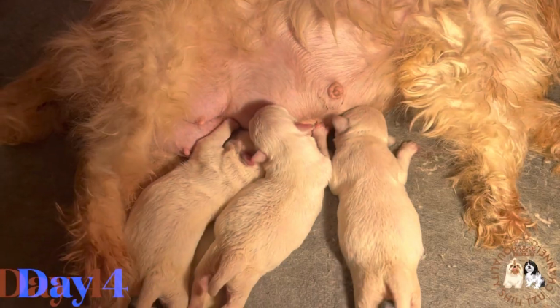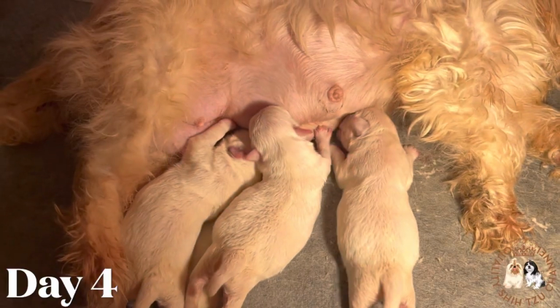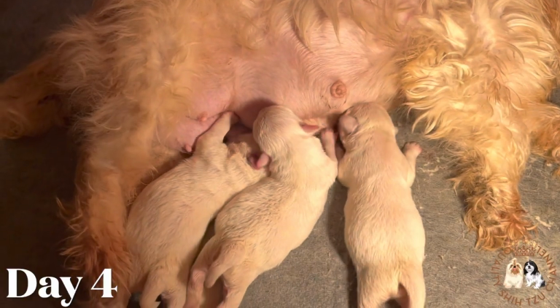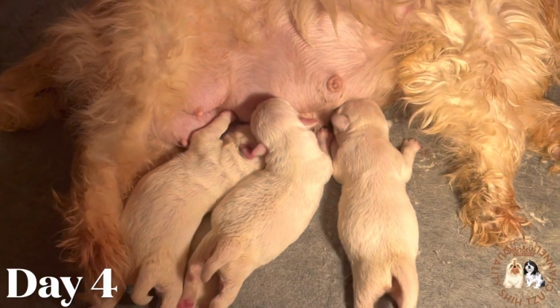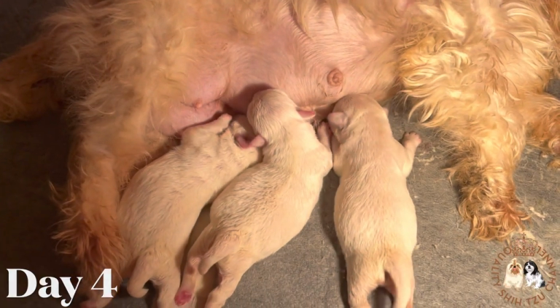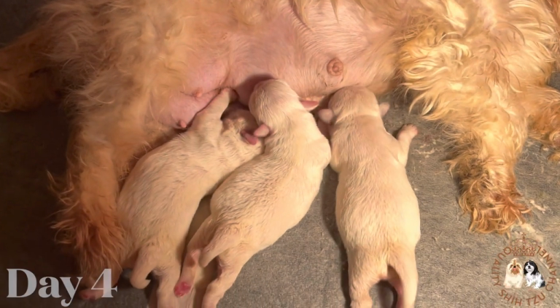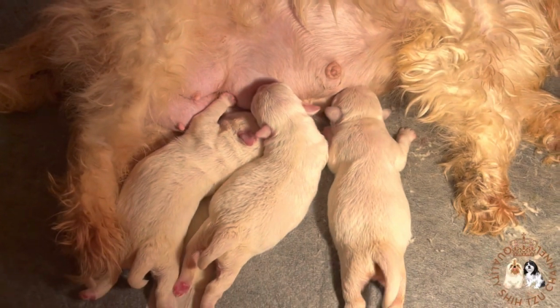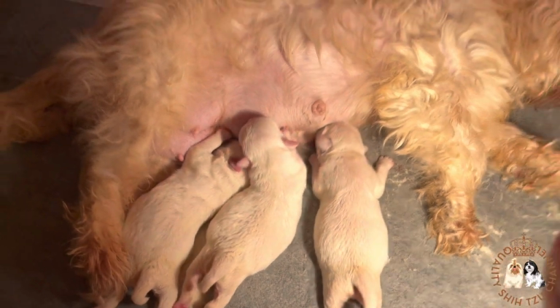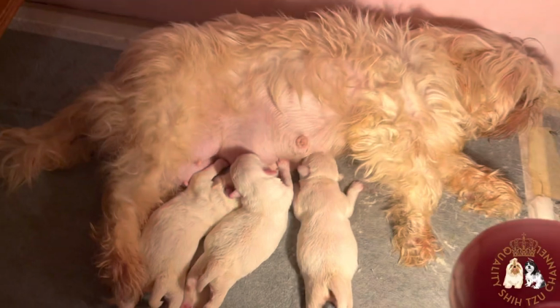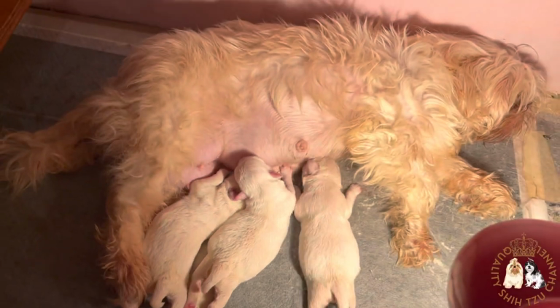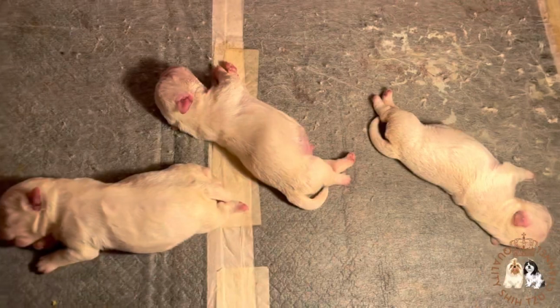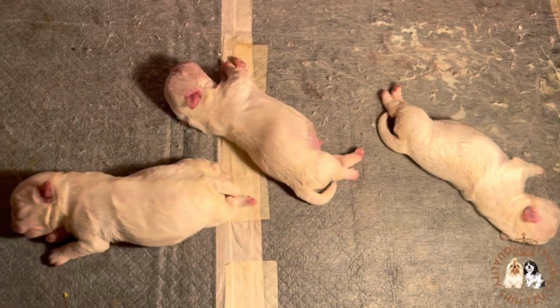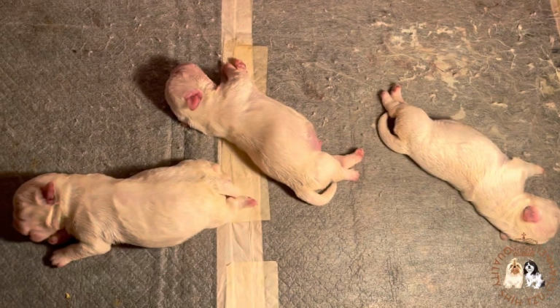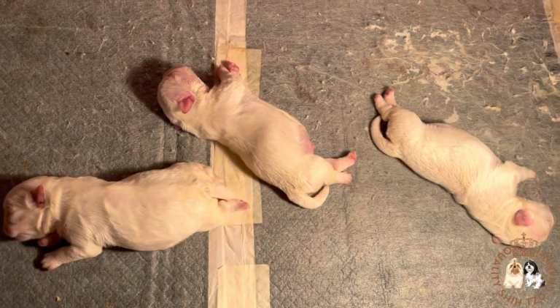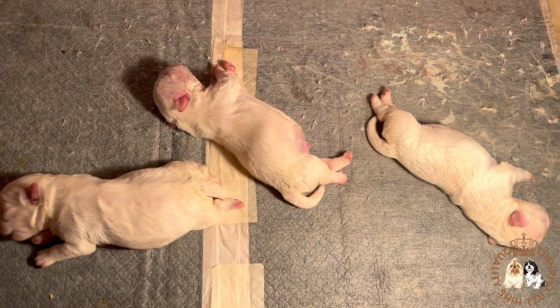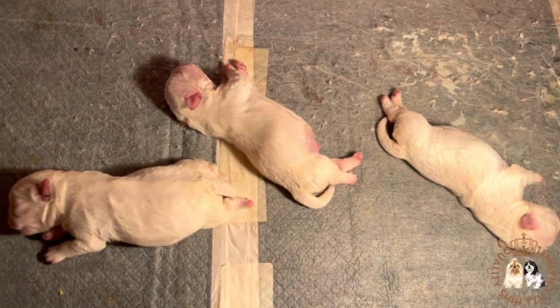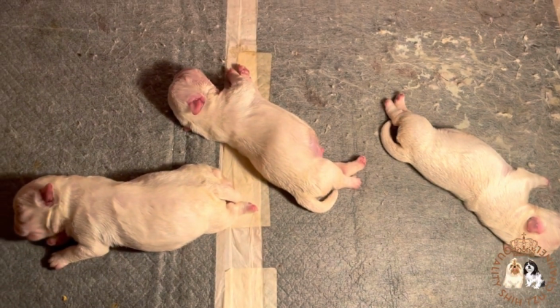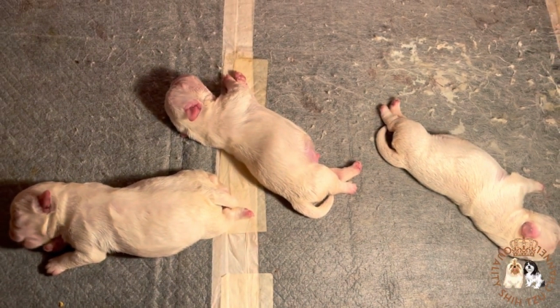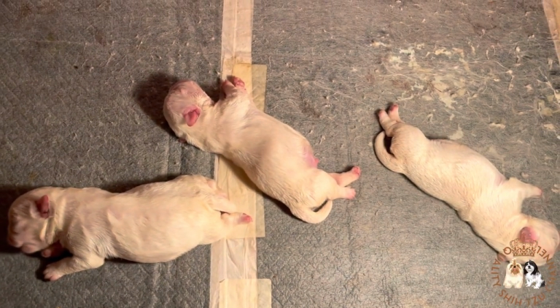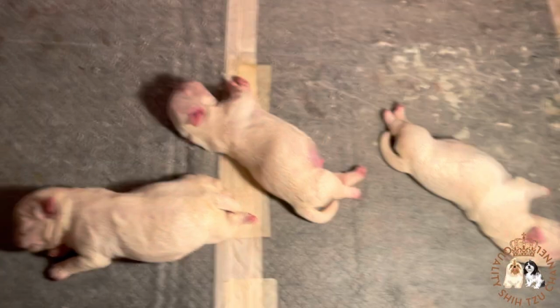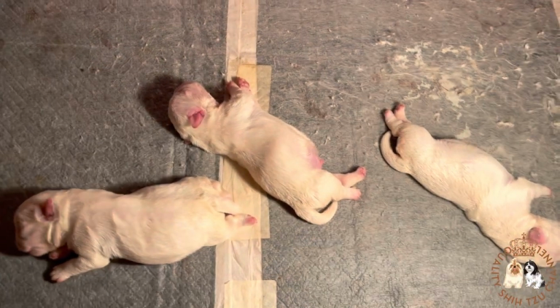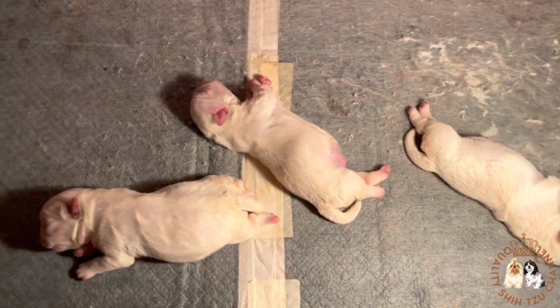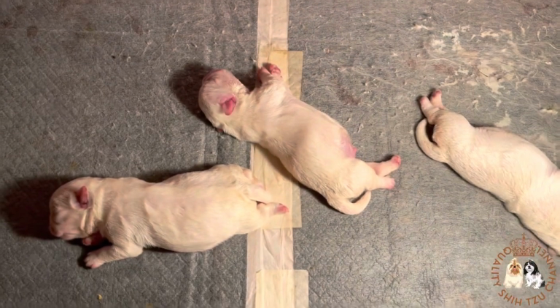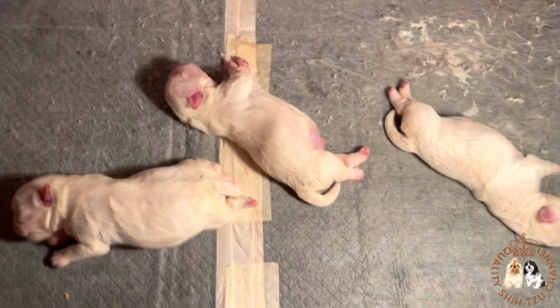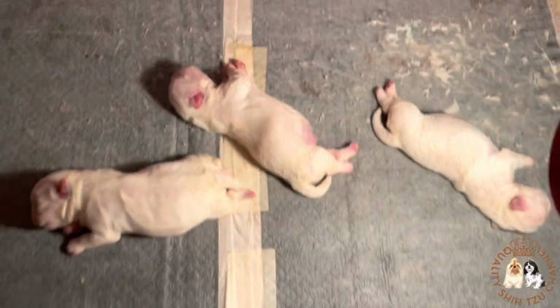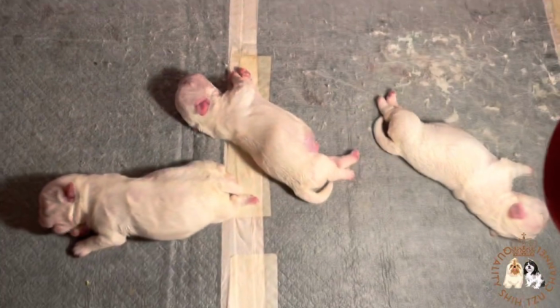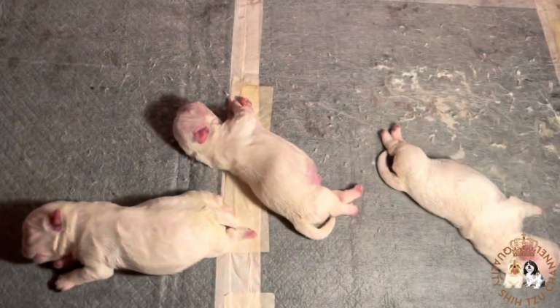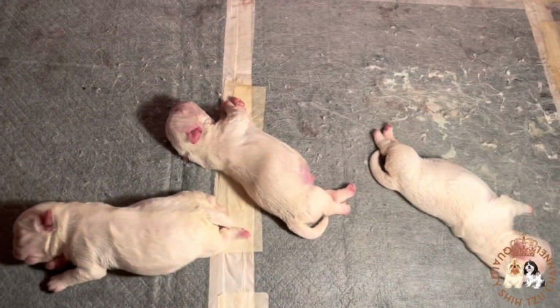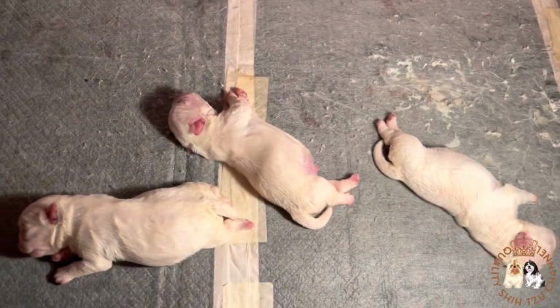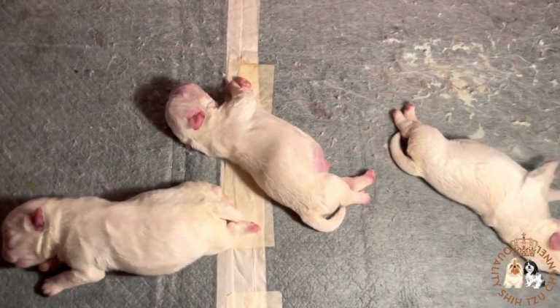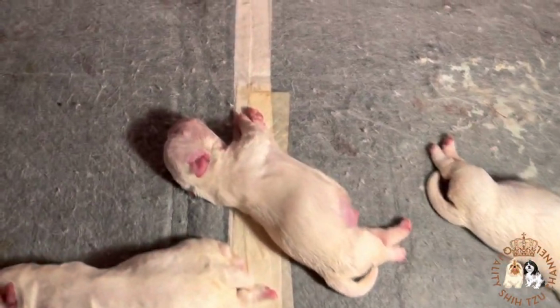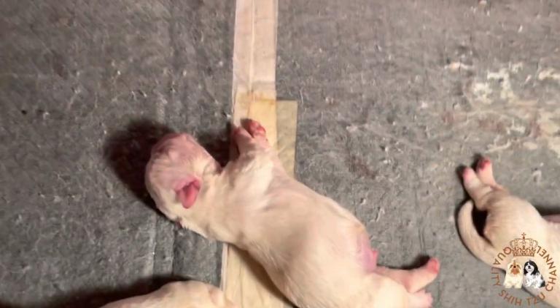This is their fourth day. I noticed that the training pad is already dirty so it's now time to change it. It is advisable to change the training pad or beddings every two days to keep the puppies clean.